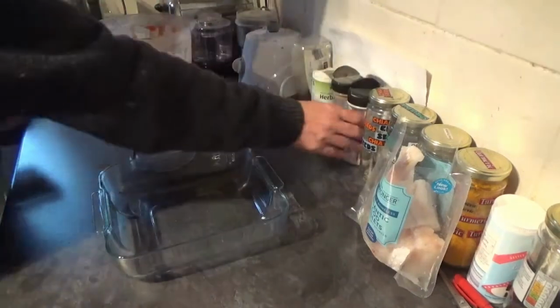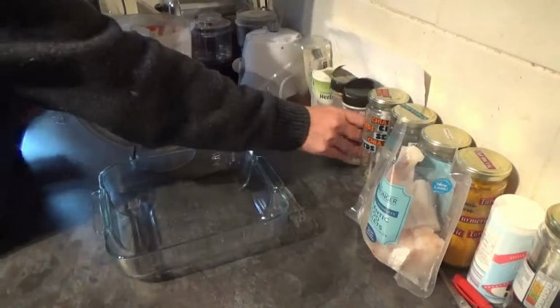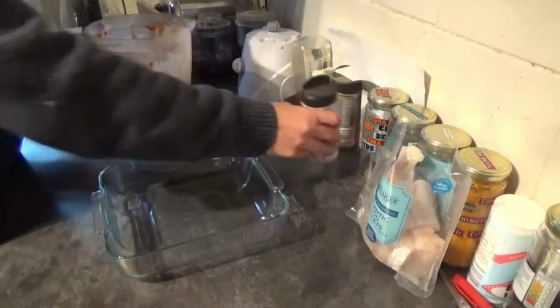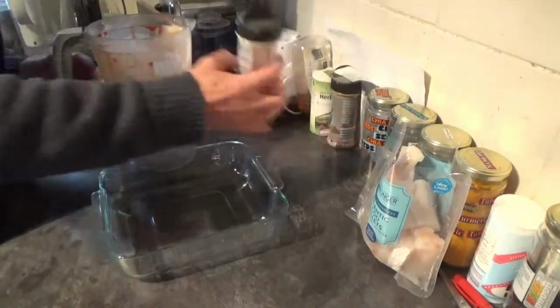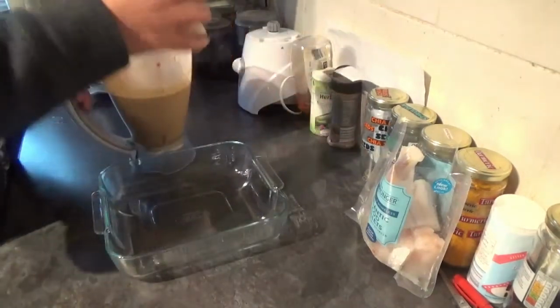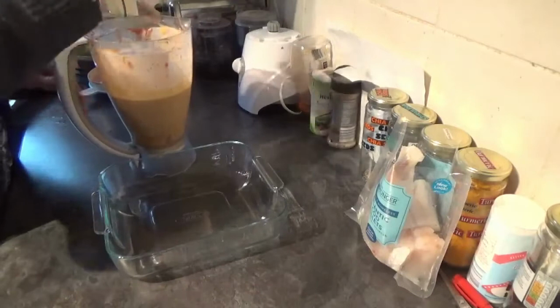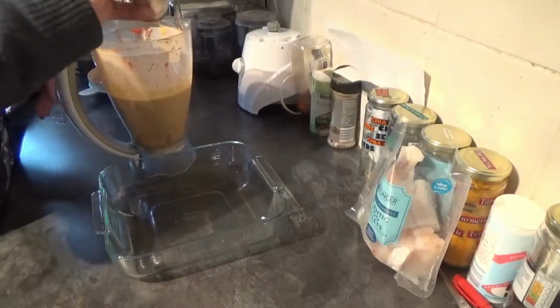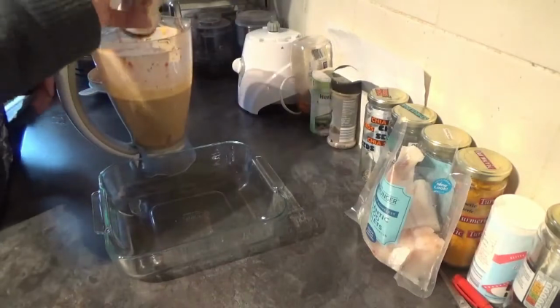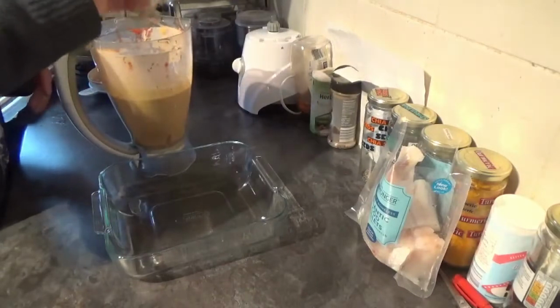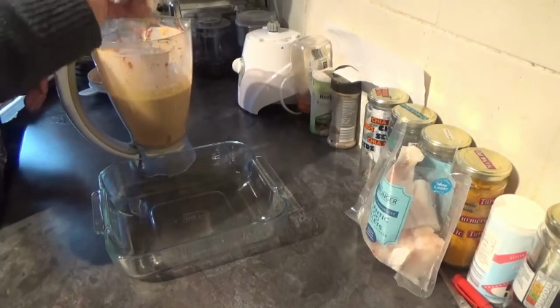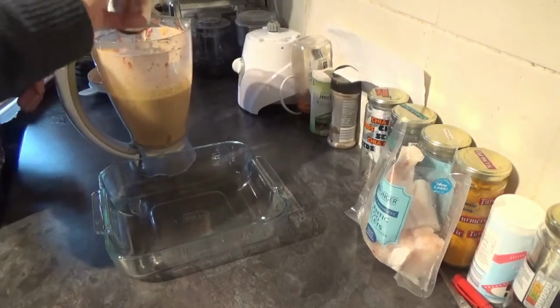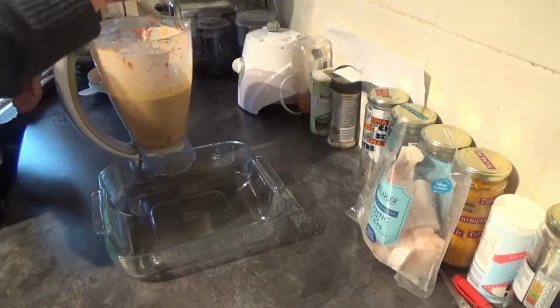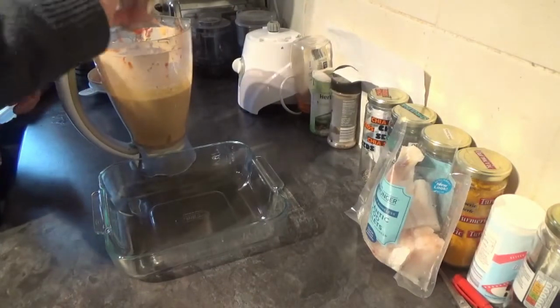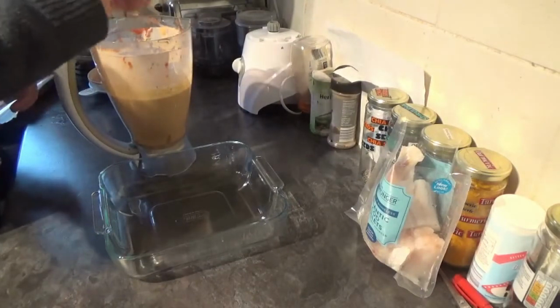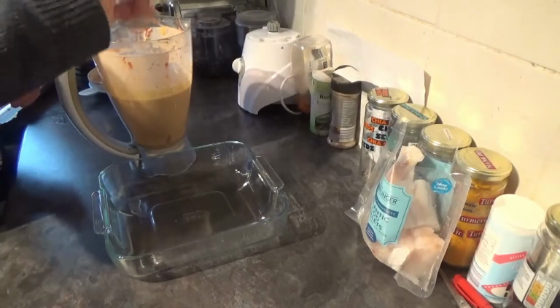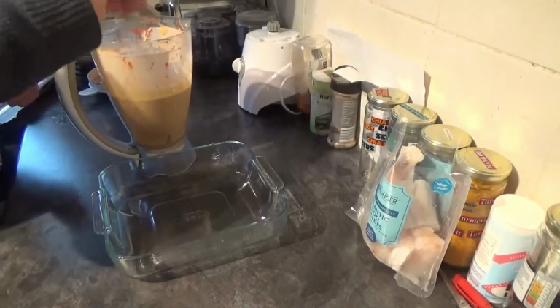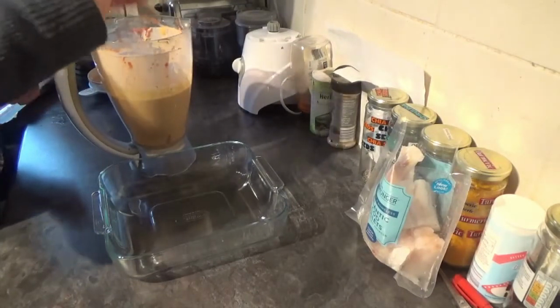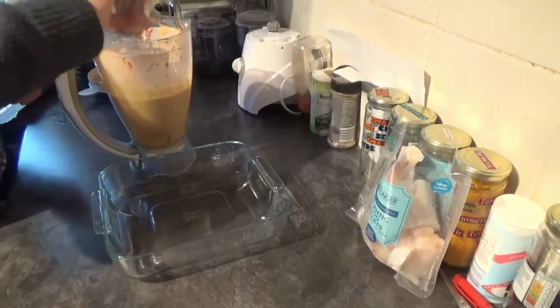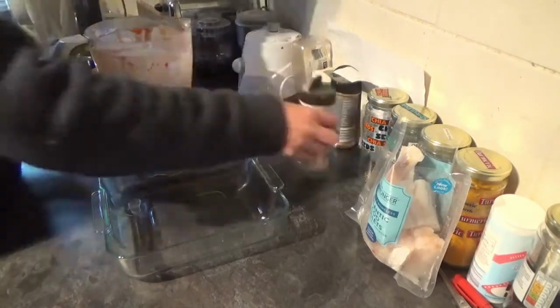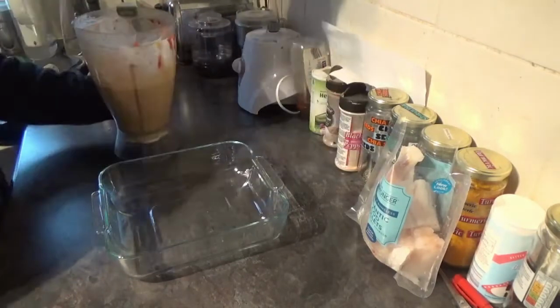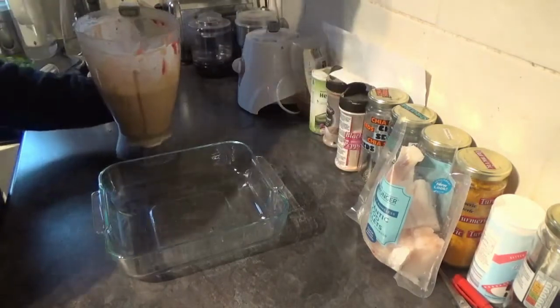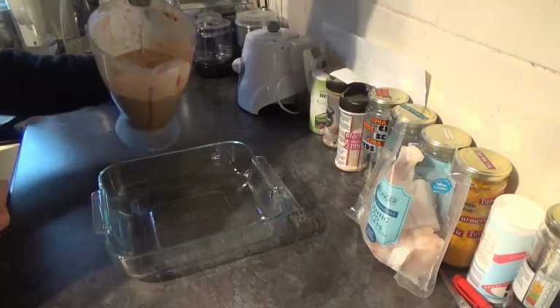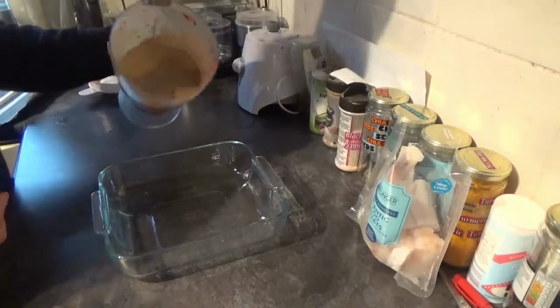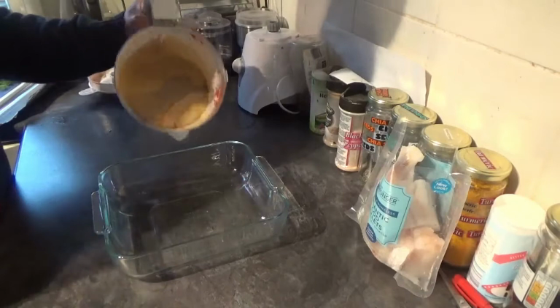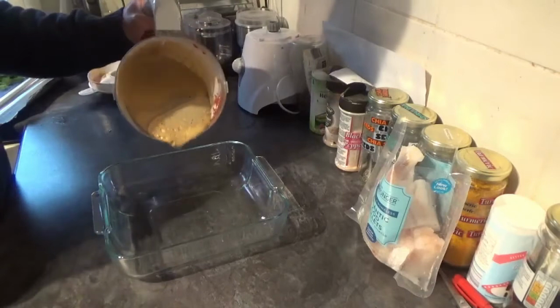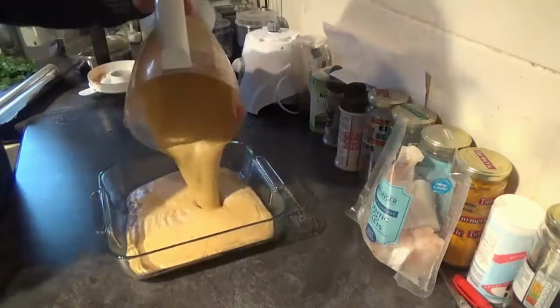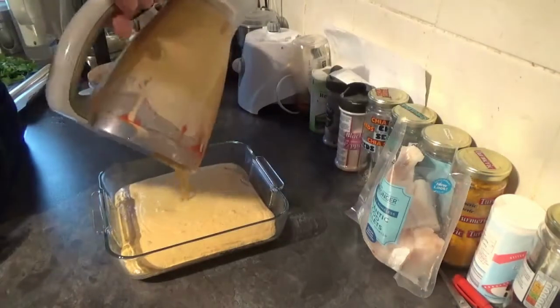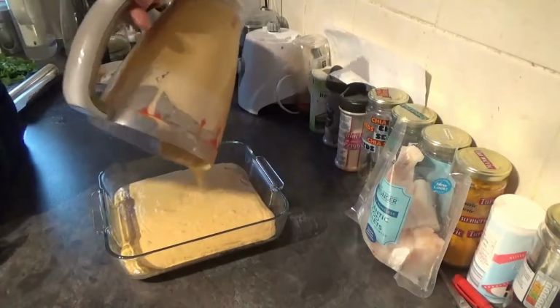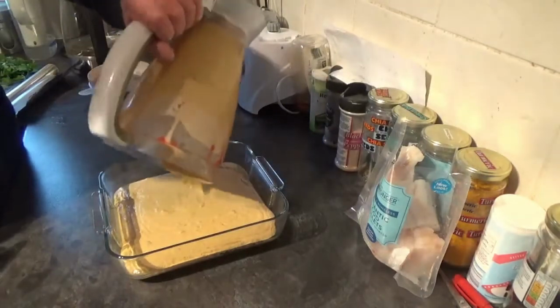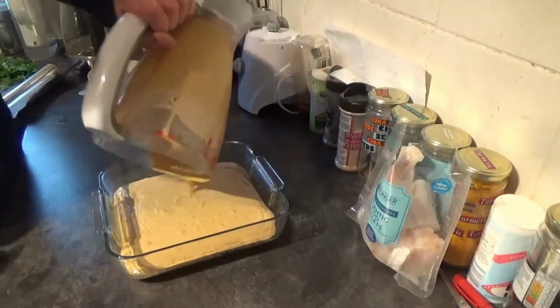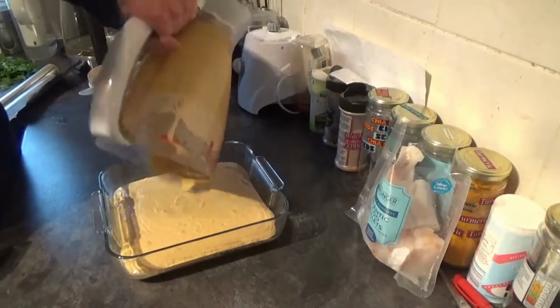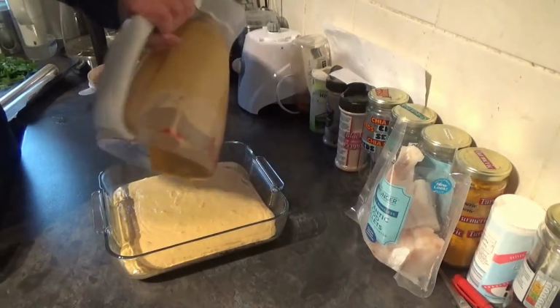Once it's been whizzed up, get in there with some salt and pepper, then pour it into an oven-proof dish.